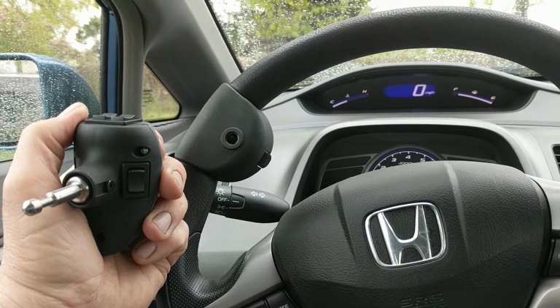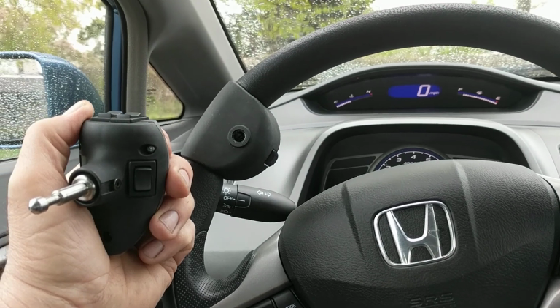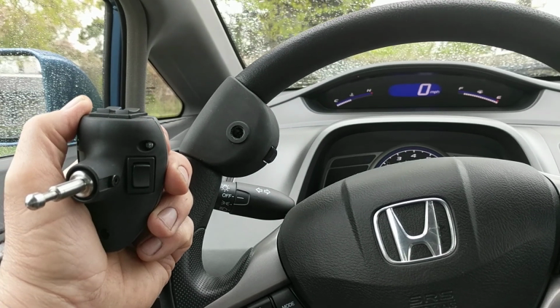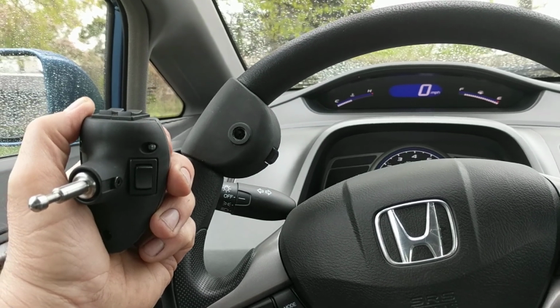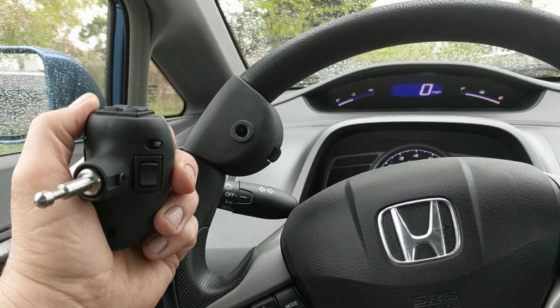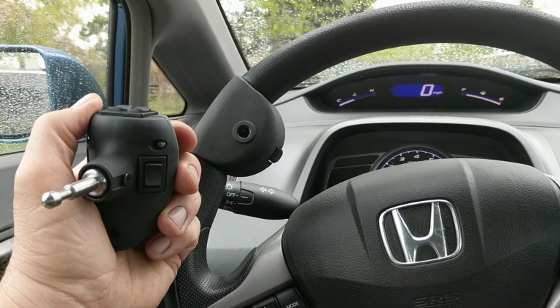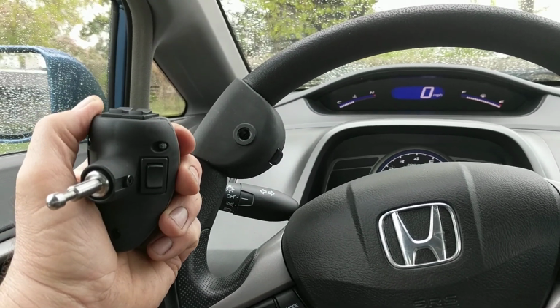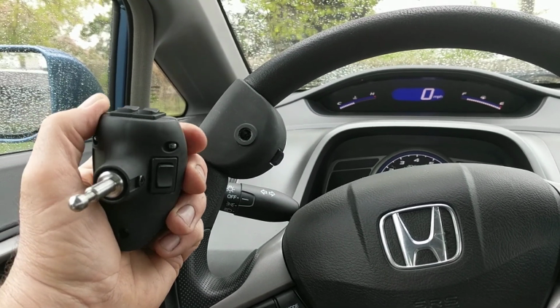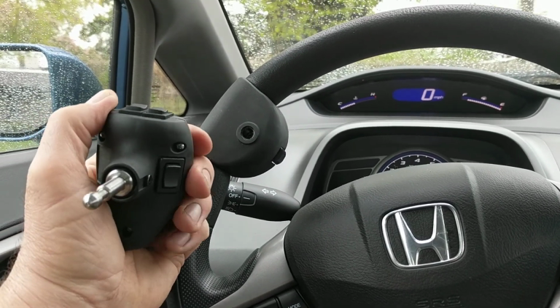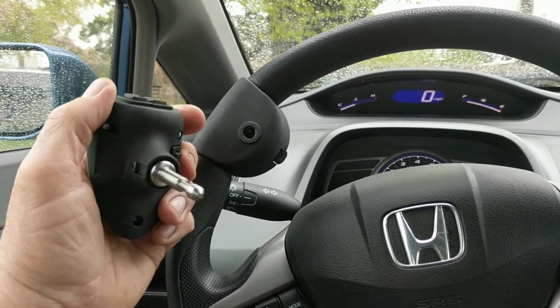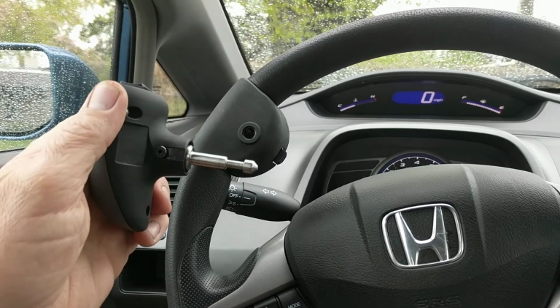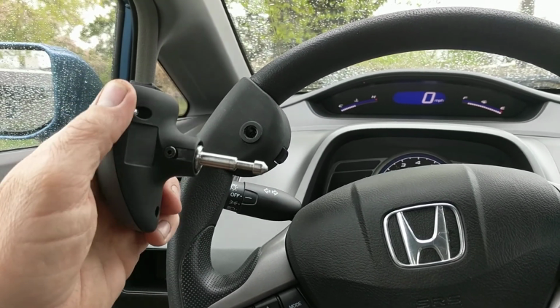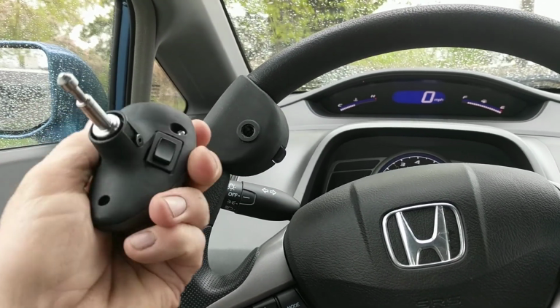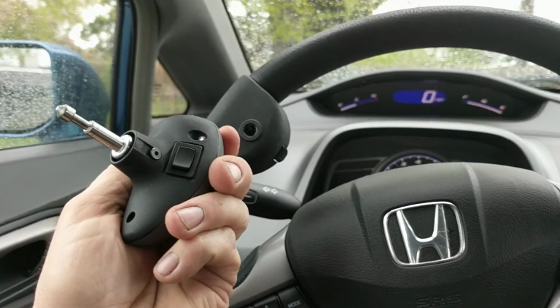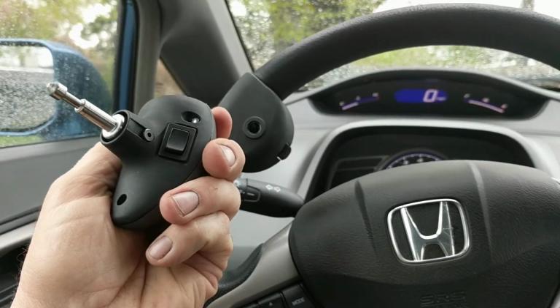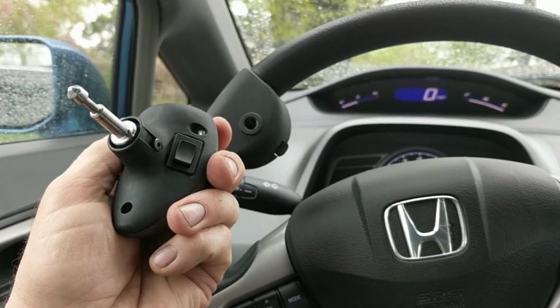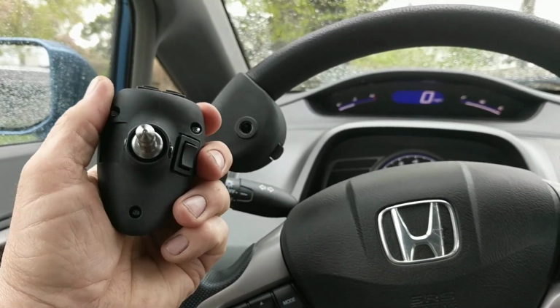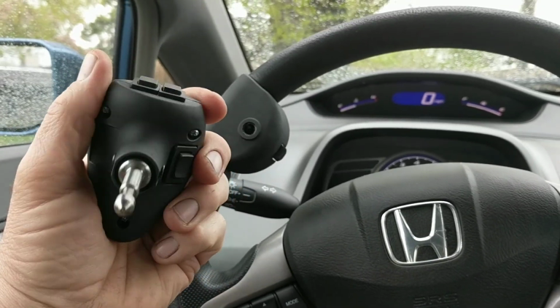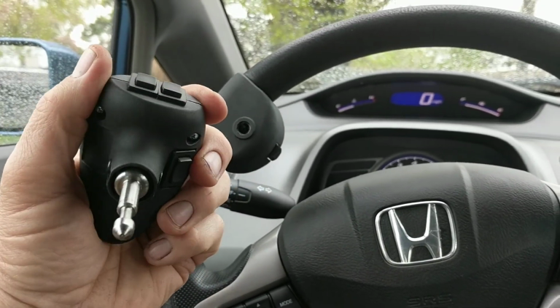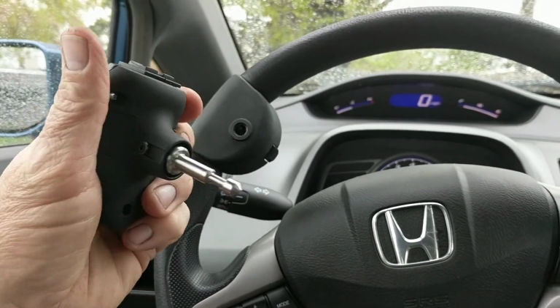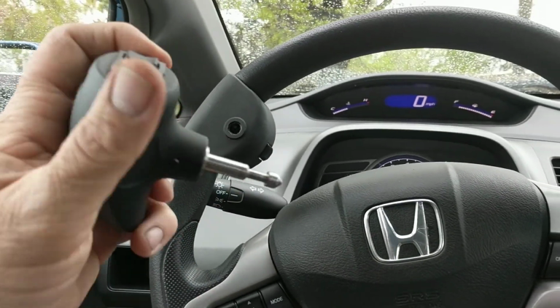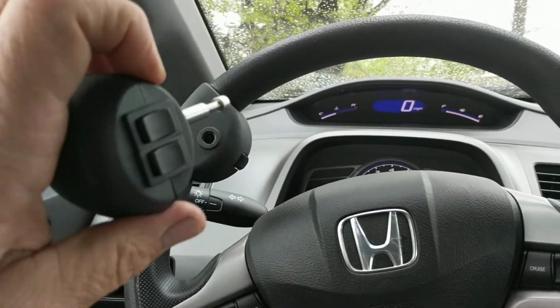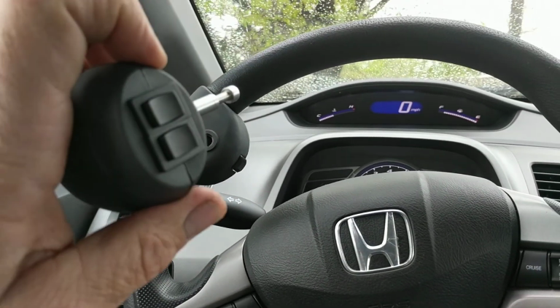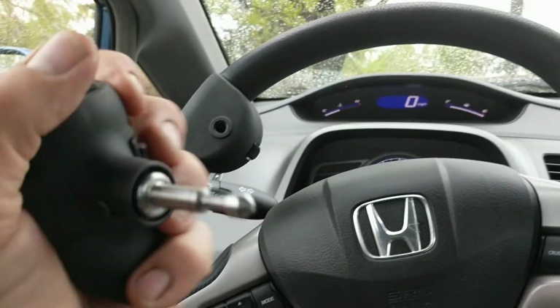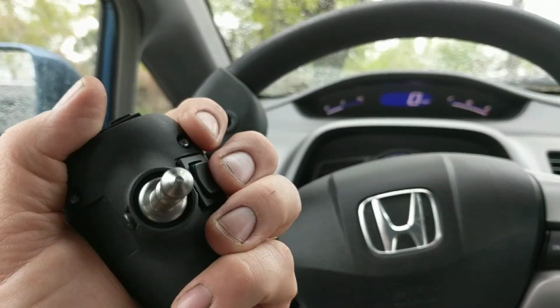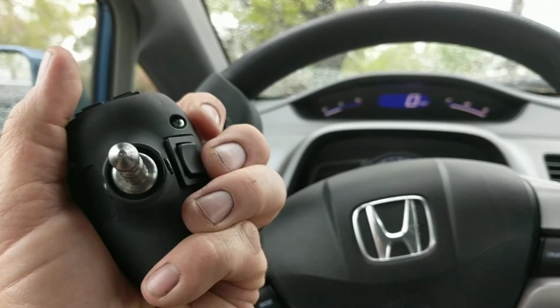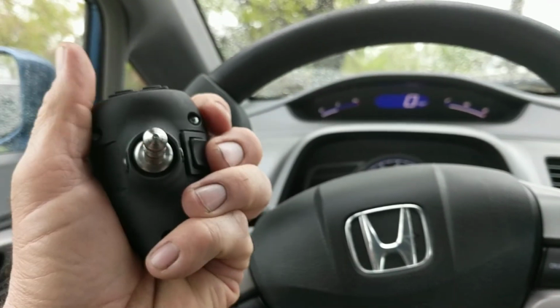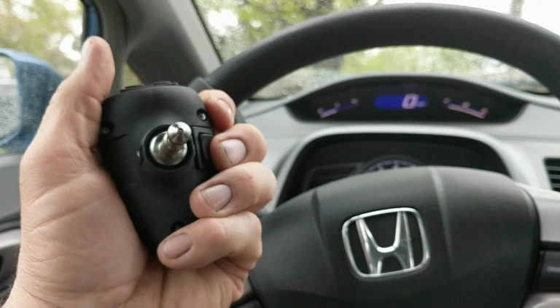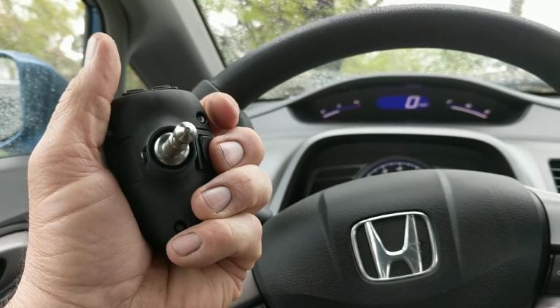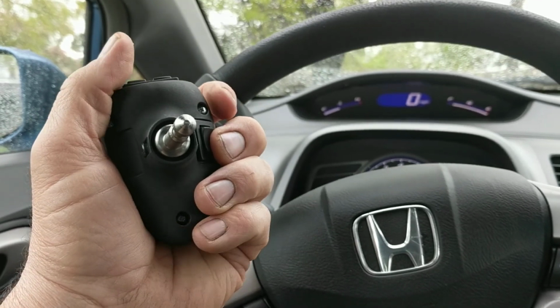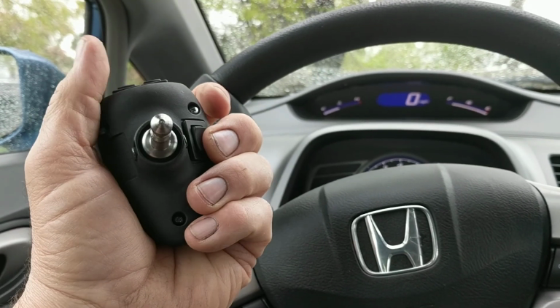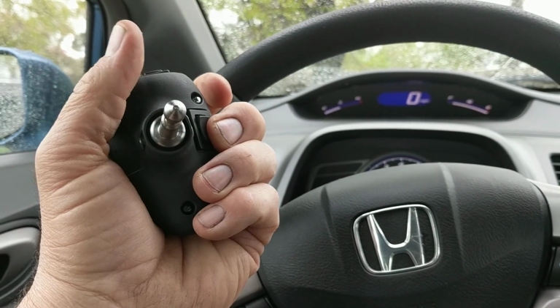It's Justin, Mobility Solutions in Sandy, Utah, and this is a CP05 spinner knob which simplifies one-handed steering by allowing us to control secondary controls like the